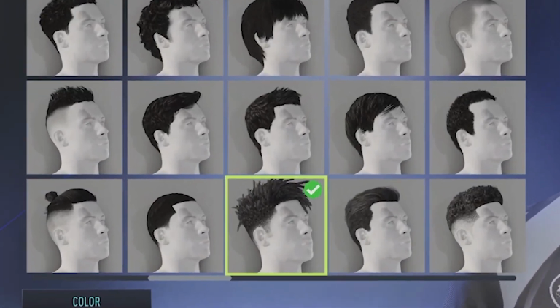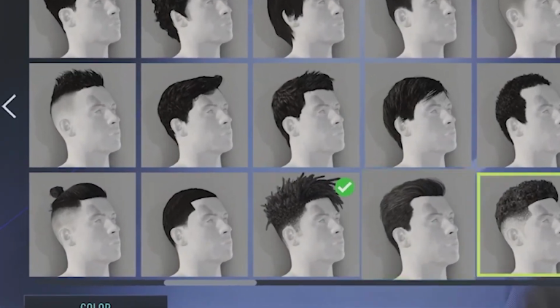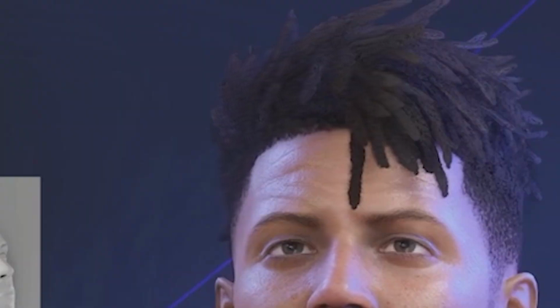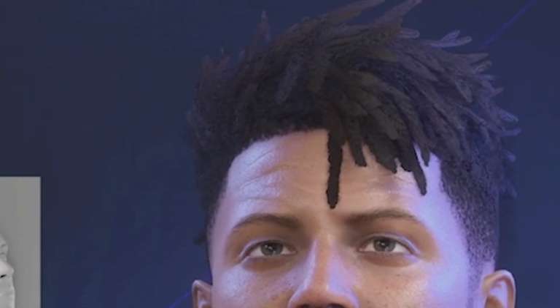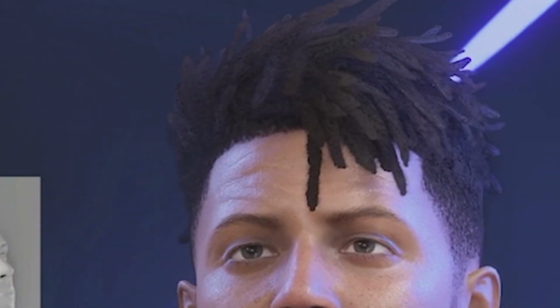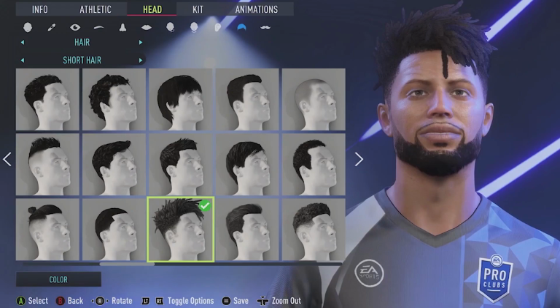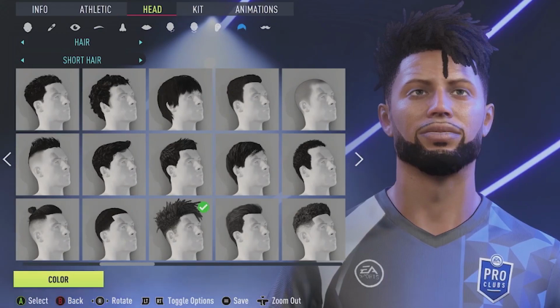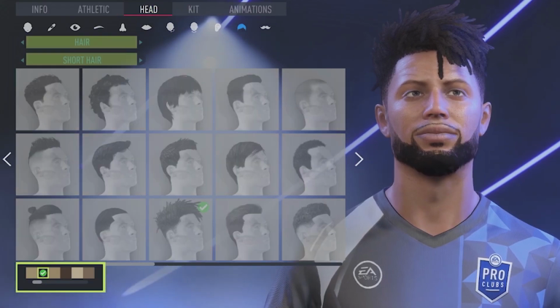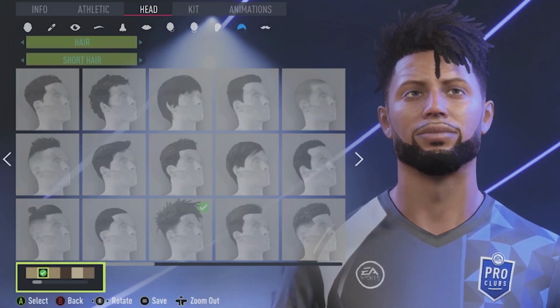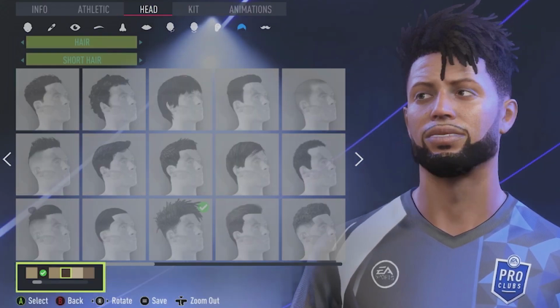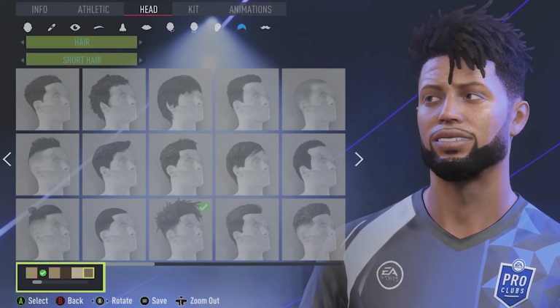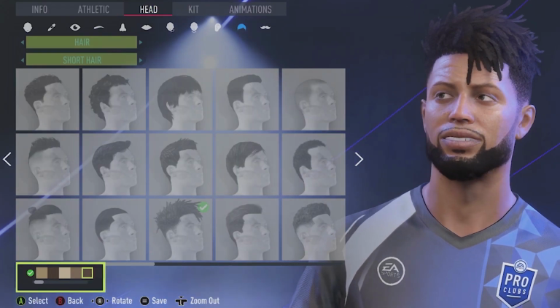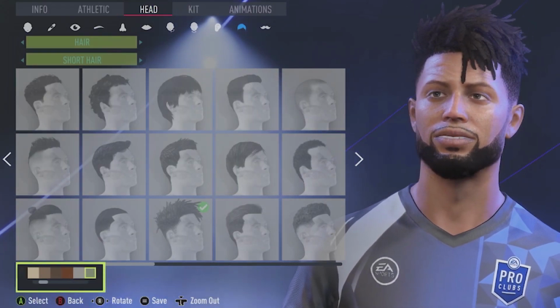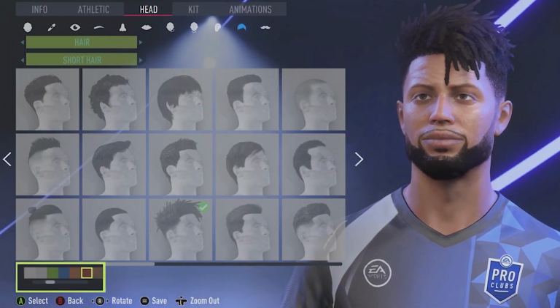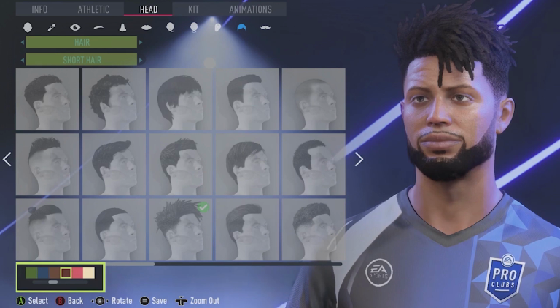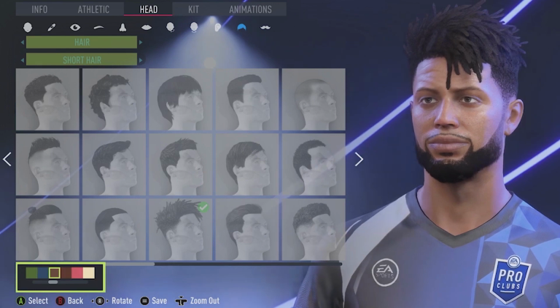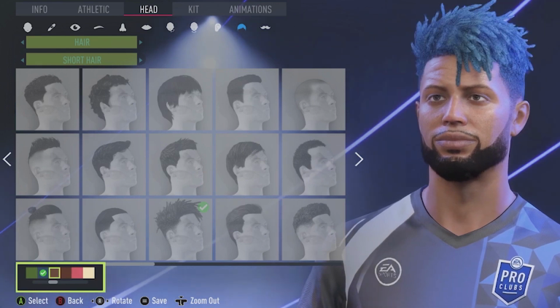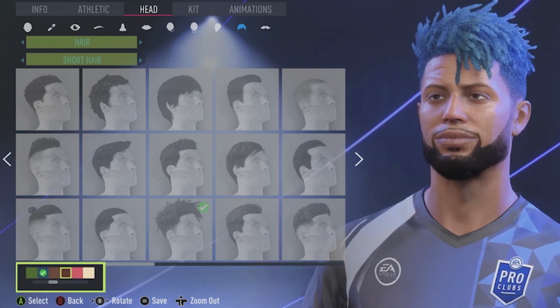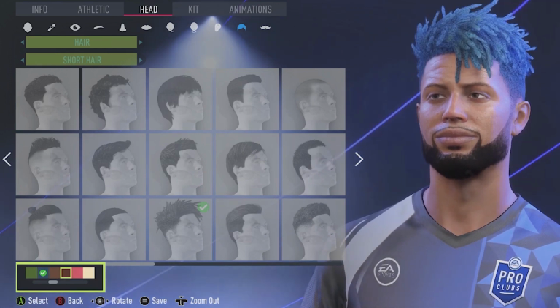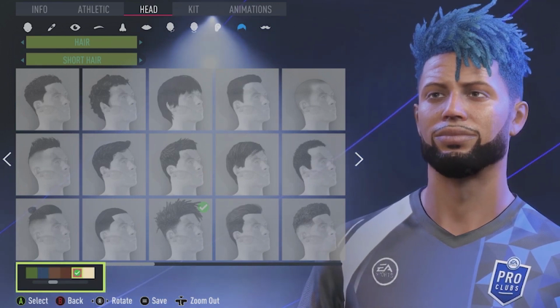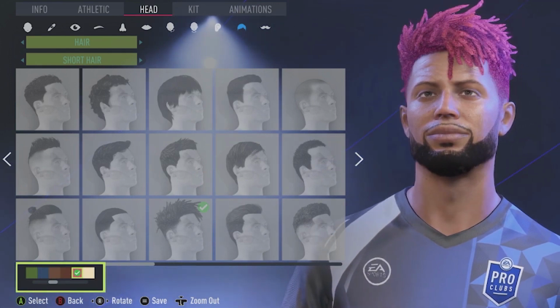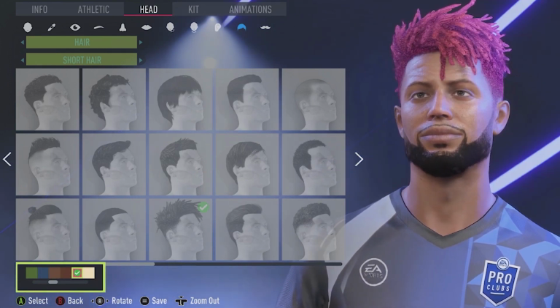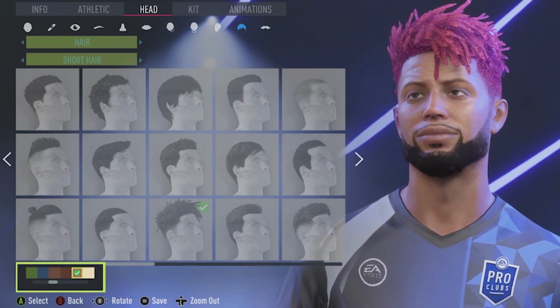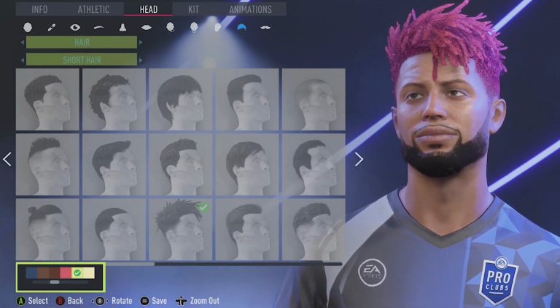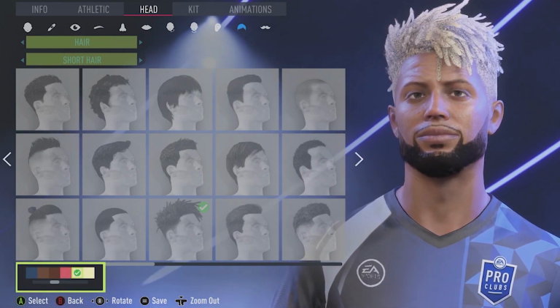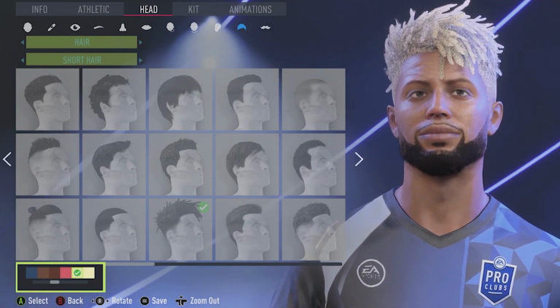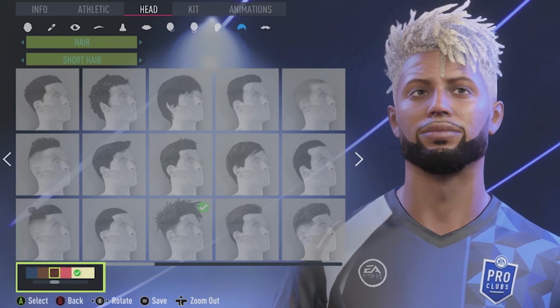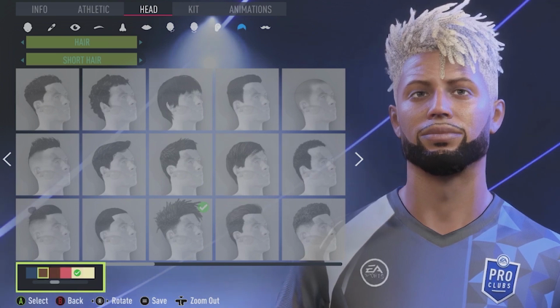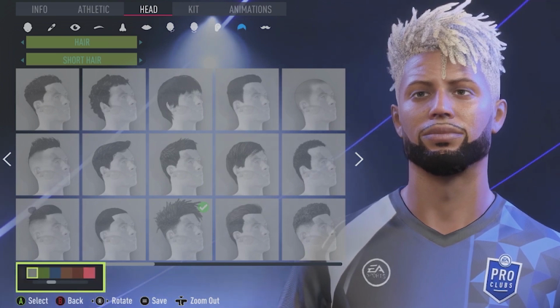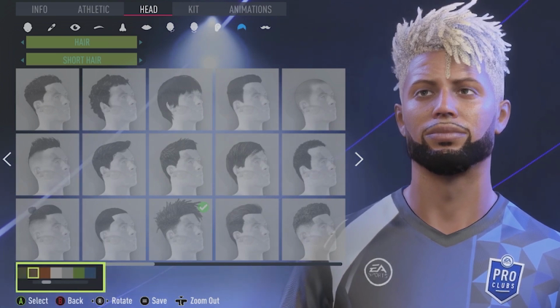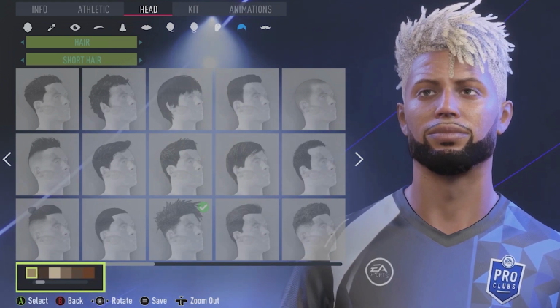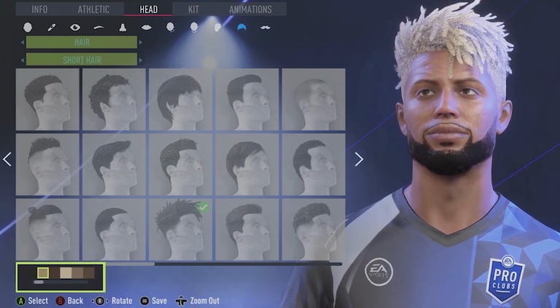For the hair, we selected this one right here — it looks the drippiest out of all of them. You can switch up the color if you want, but I didn't choose to. Don't pick anything whack like blue or pink — you really don't want to do that in Pro Clubs, you'll probably get roasted. Just keep it basic for sure.